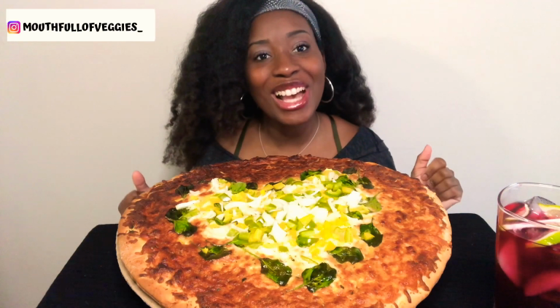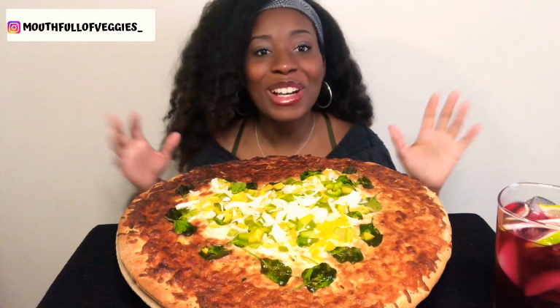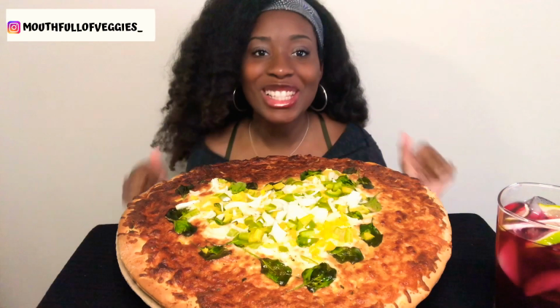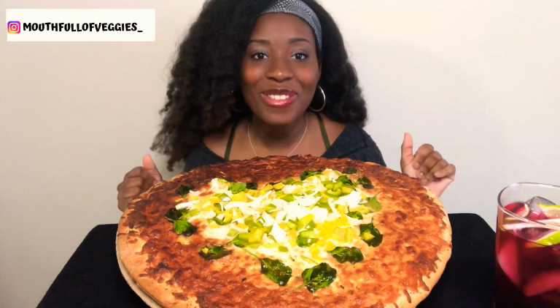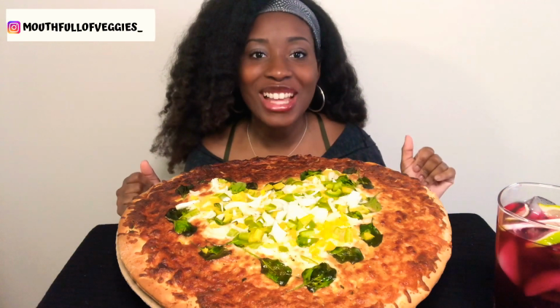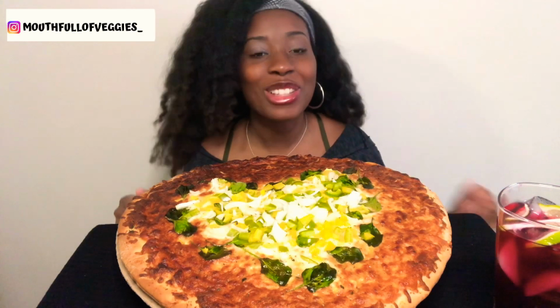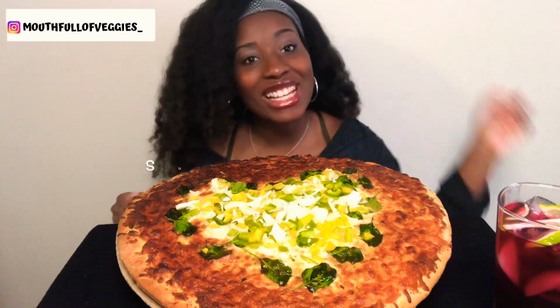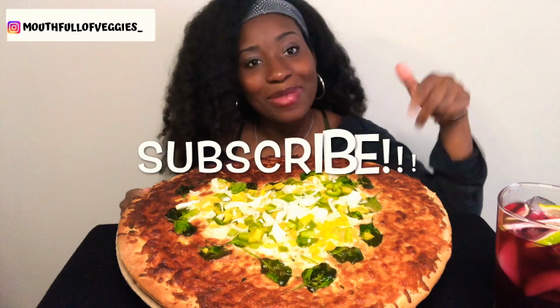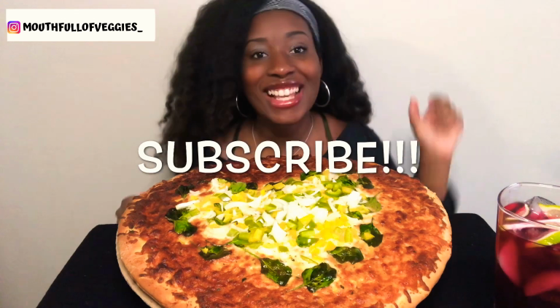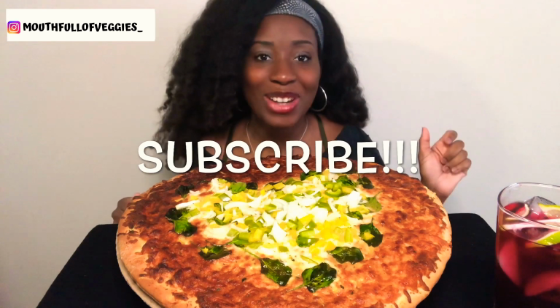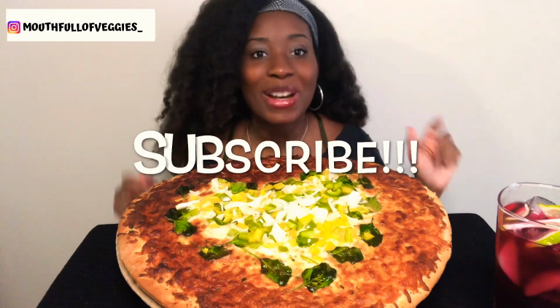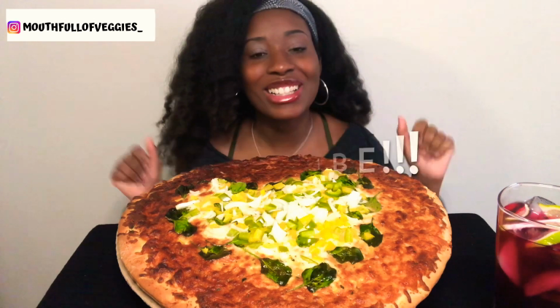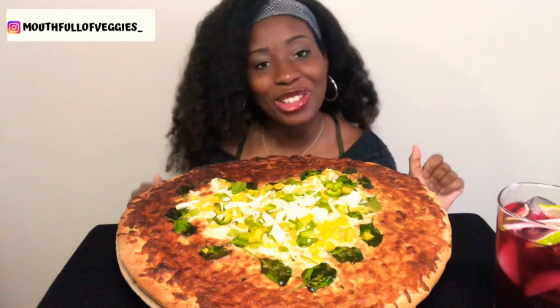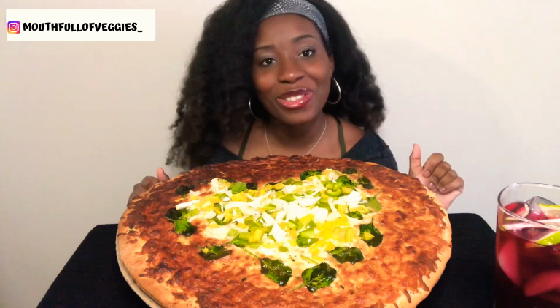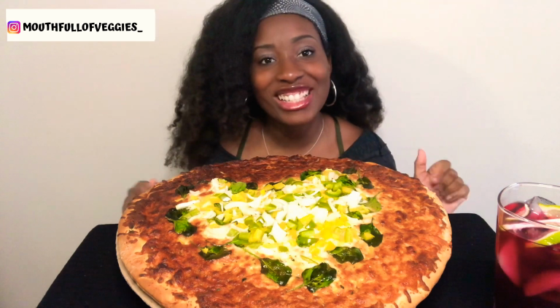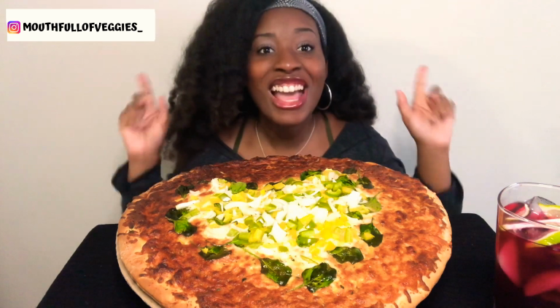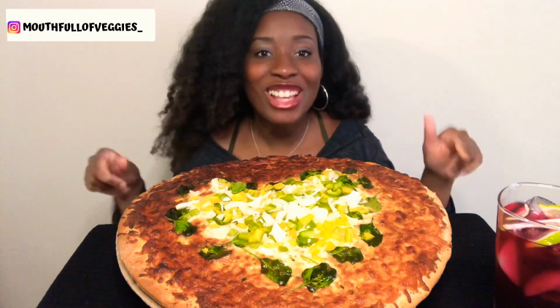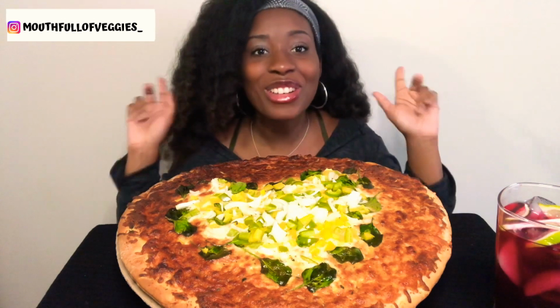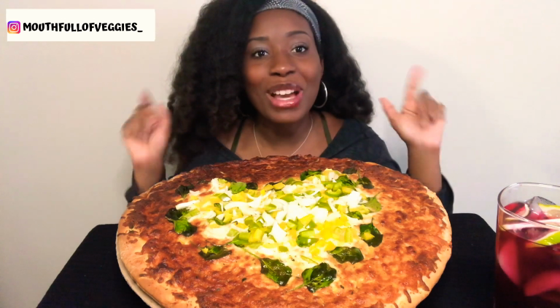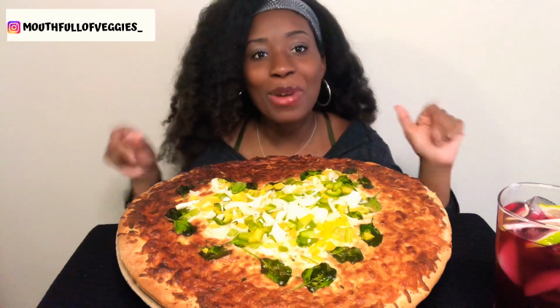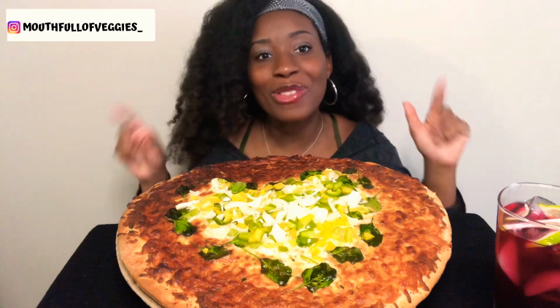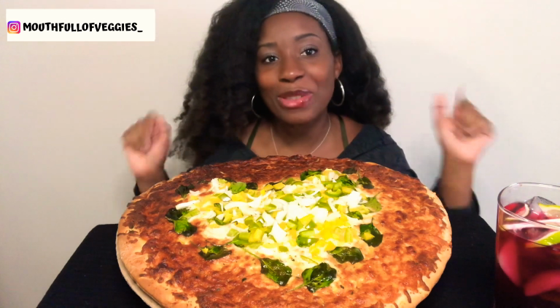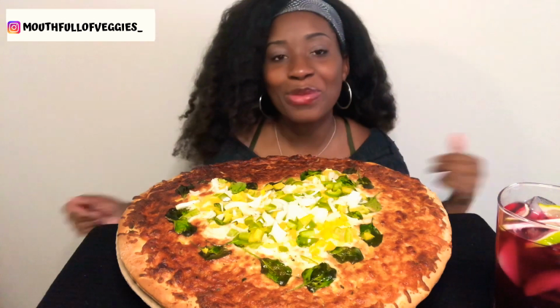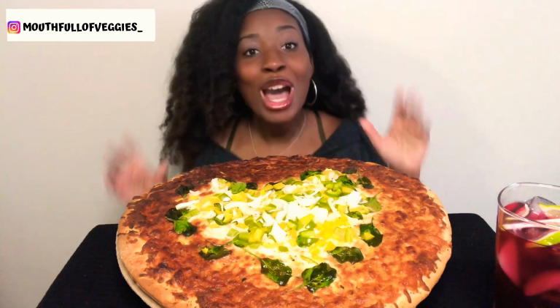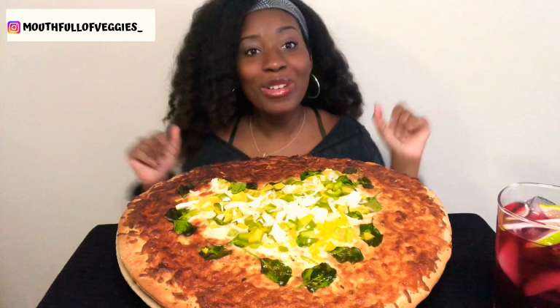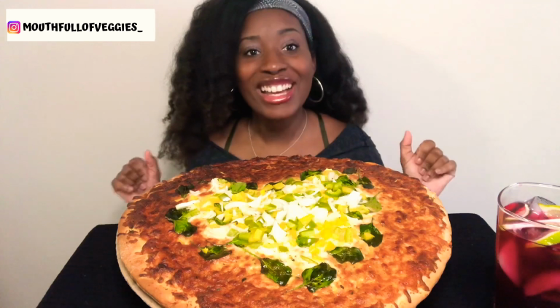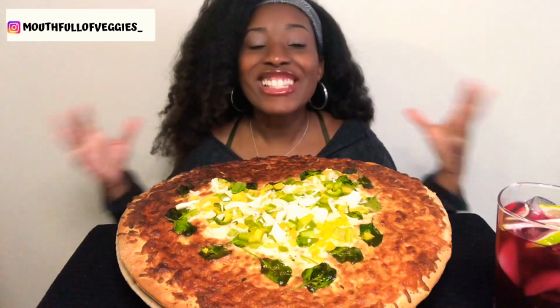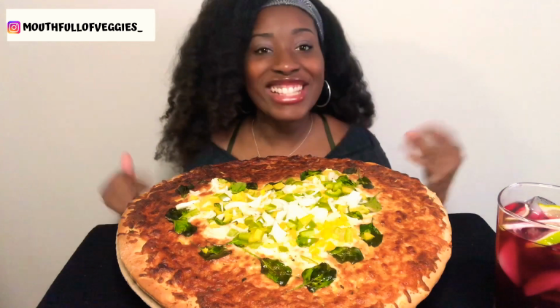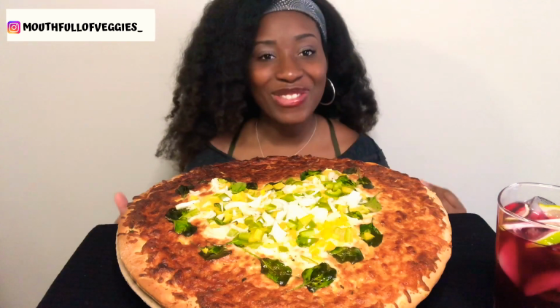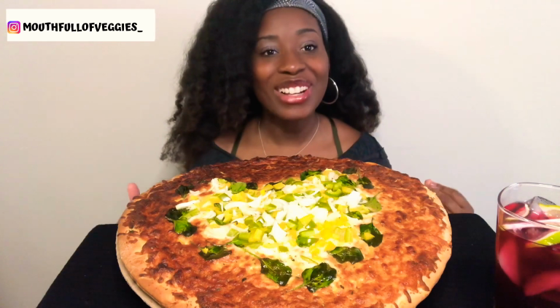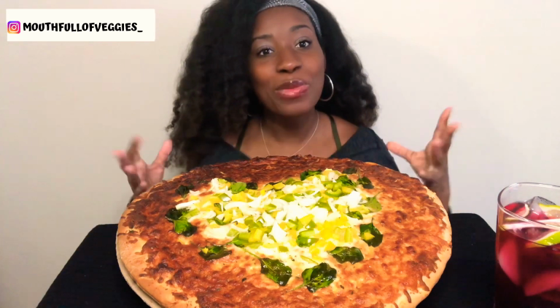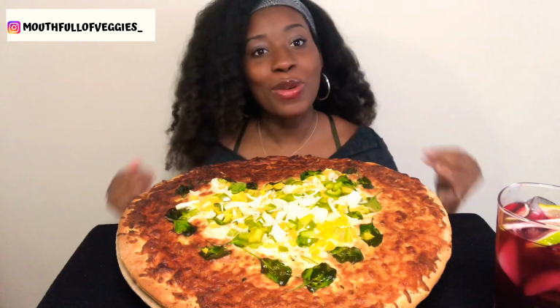If this is your first time here, don't forget to smash that subscribe button and then turn on your notifications so you can become a part of the veggie fam too. In today's video, guys, we are going to be eating some pizza.